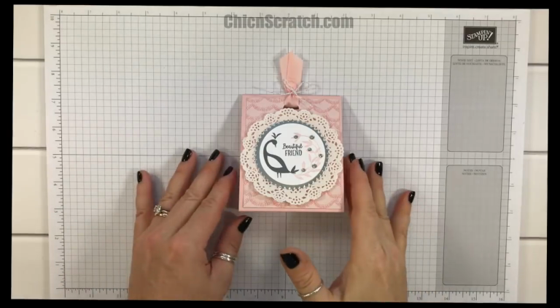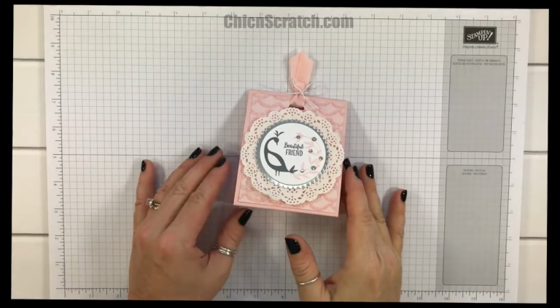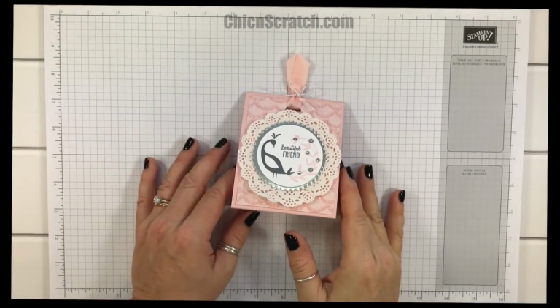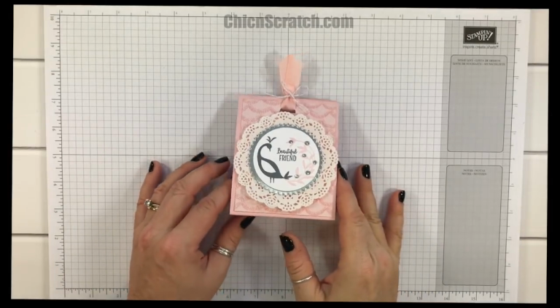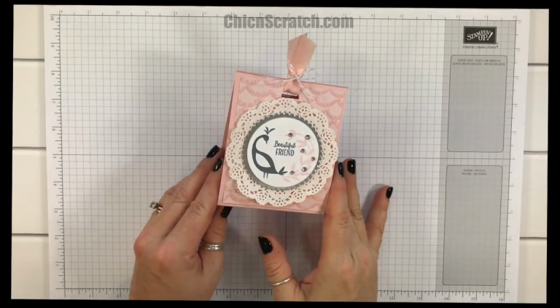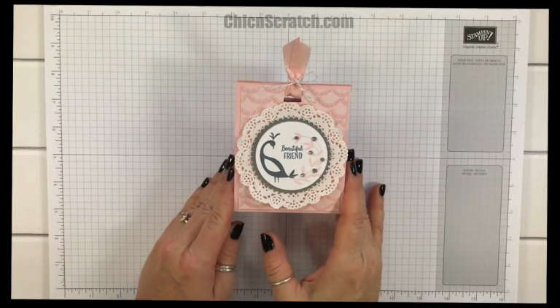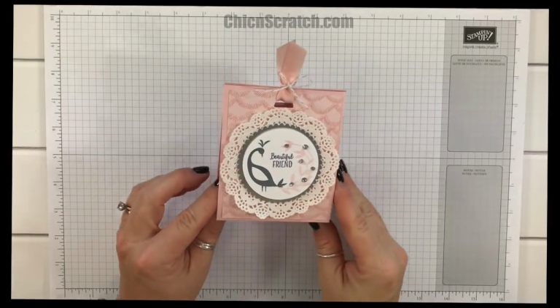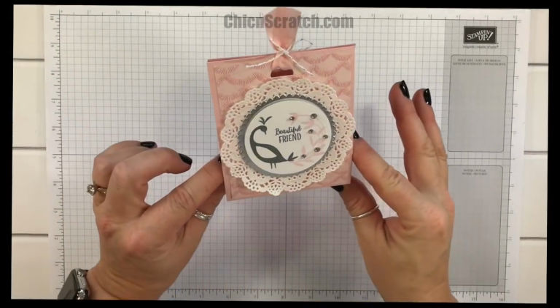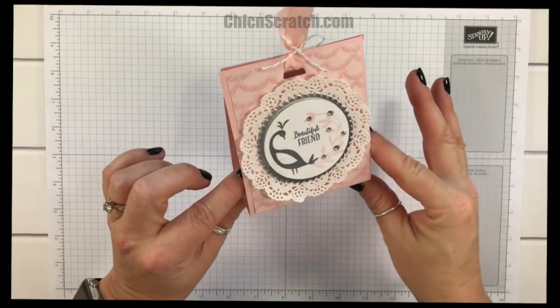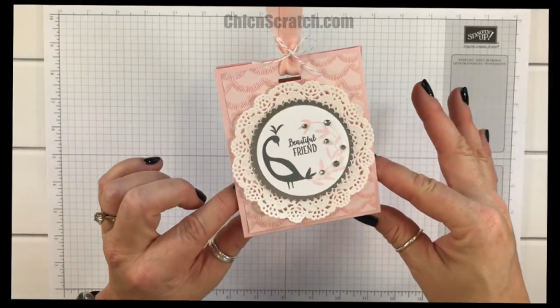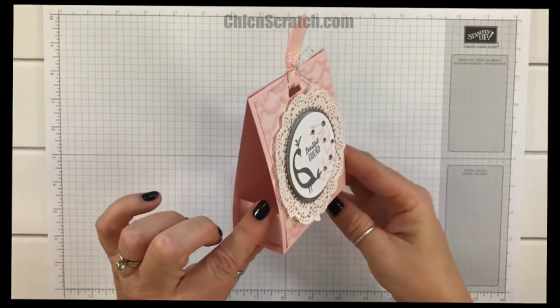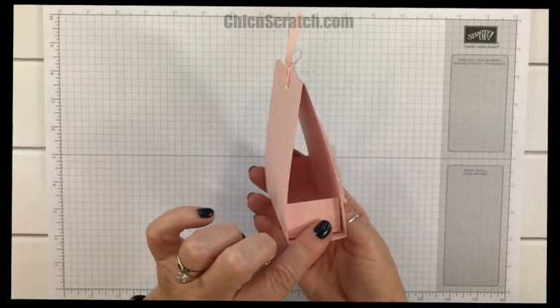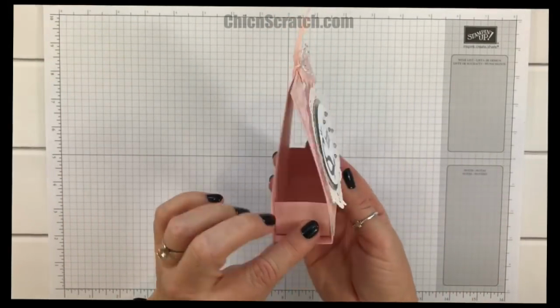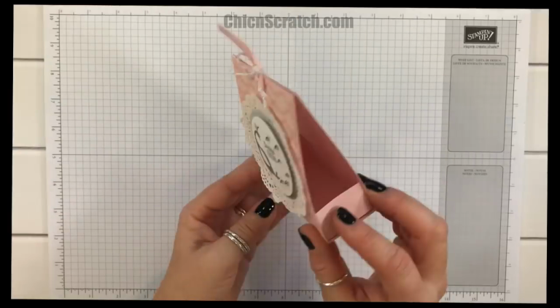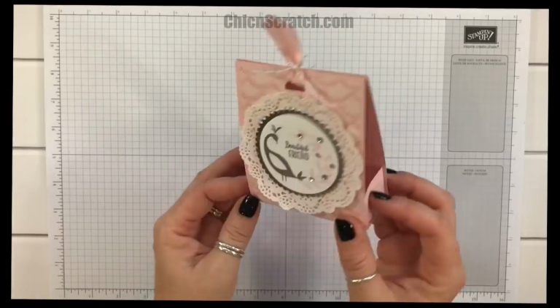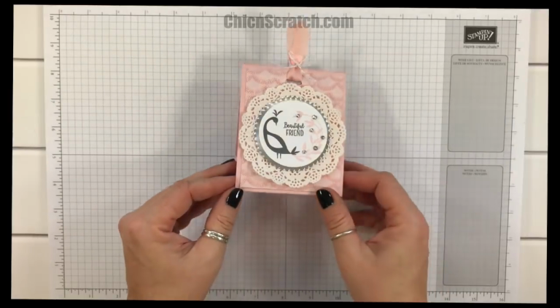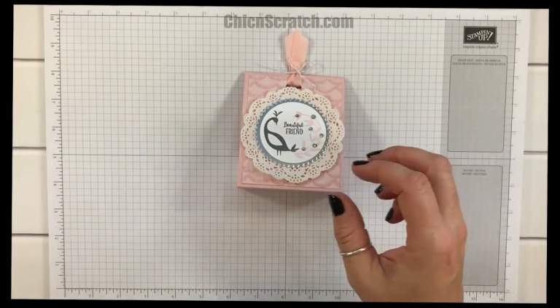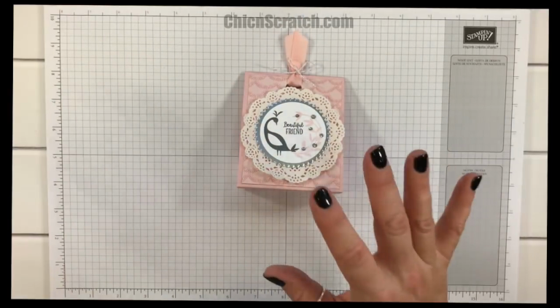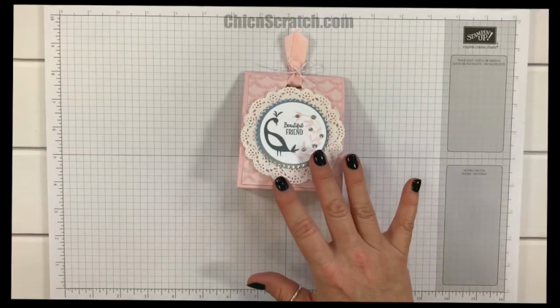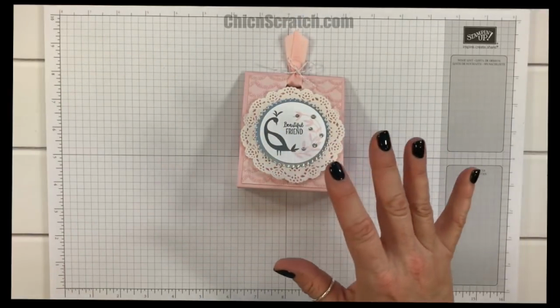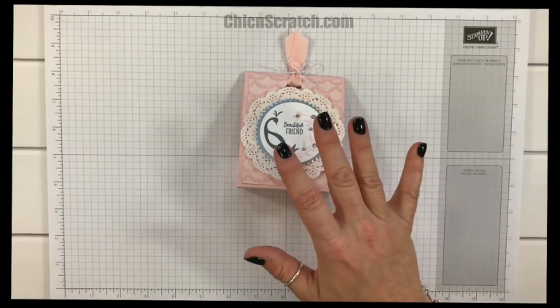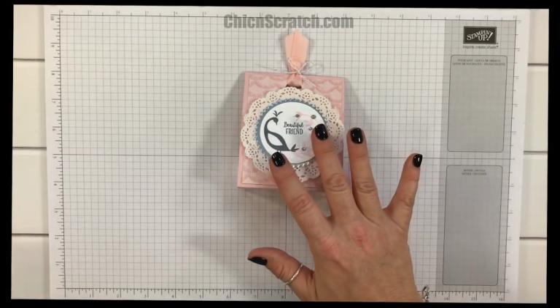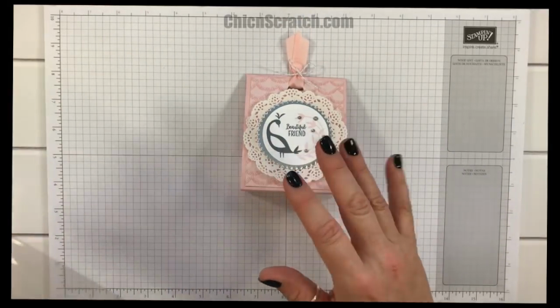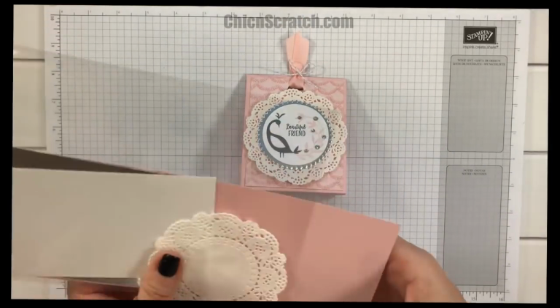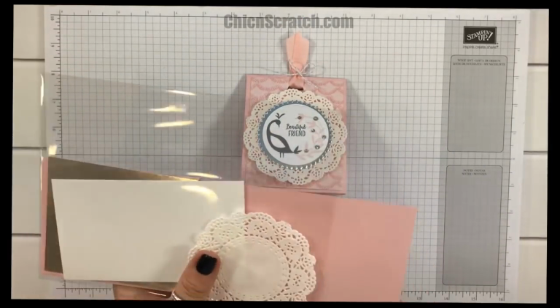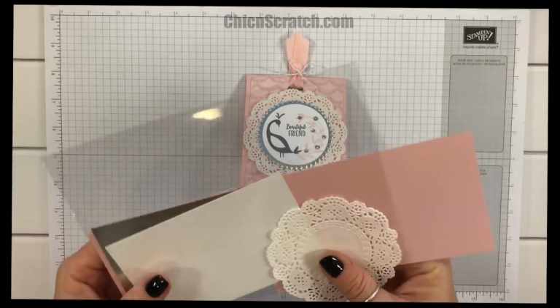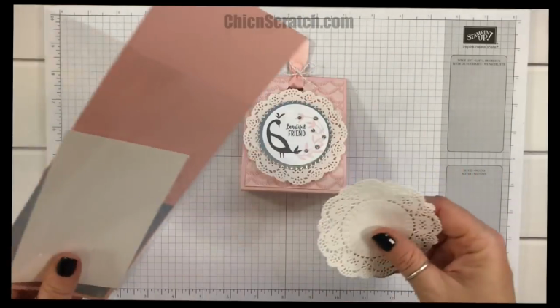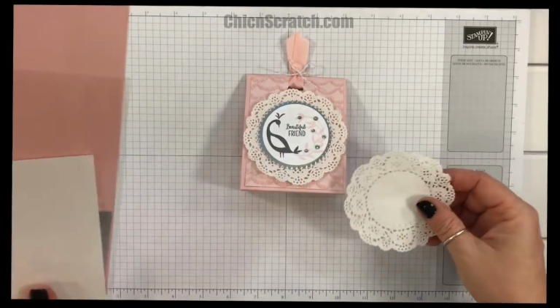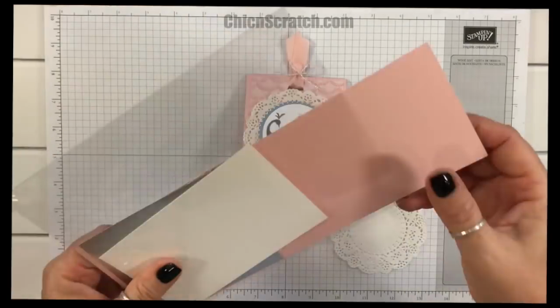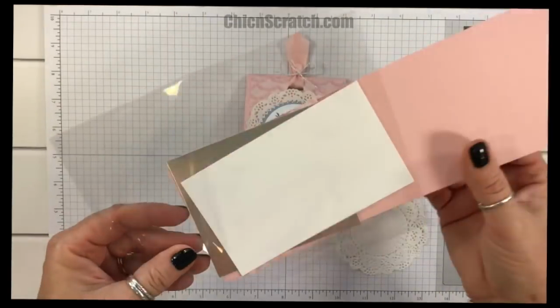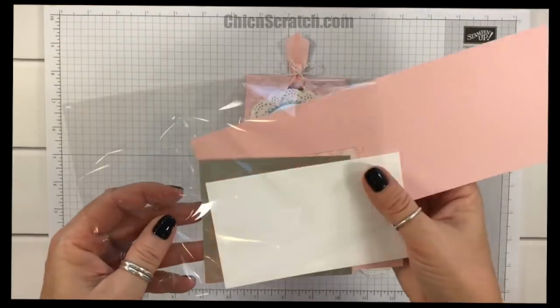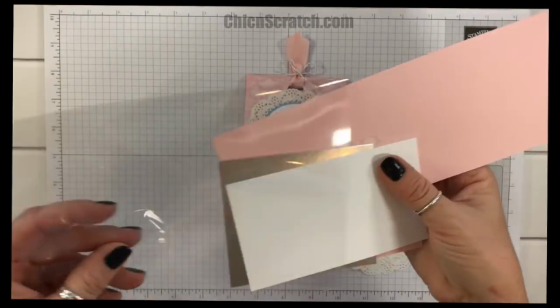Hi, thanks for joining me, this is Angie at Chicken Scratch. This is the project we're making today, isn't it cute? We made this during Facebook Friday 44, but I'm filming a cleaner version, so here are the supplies.